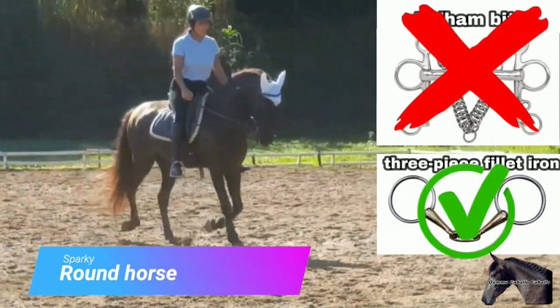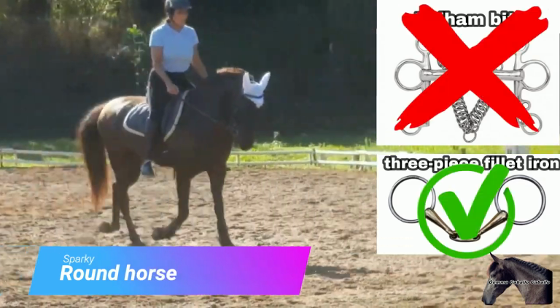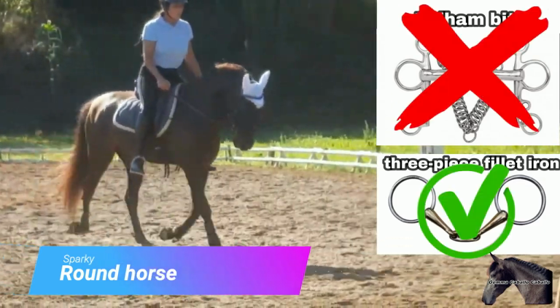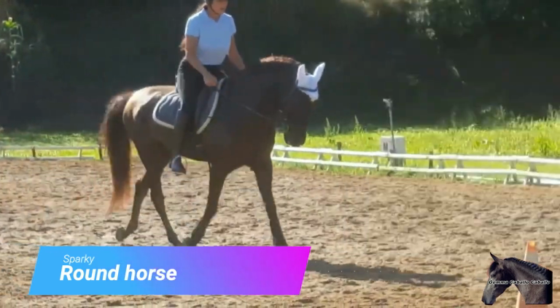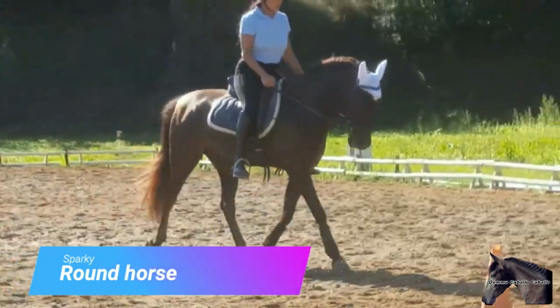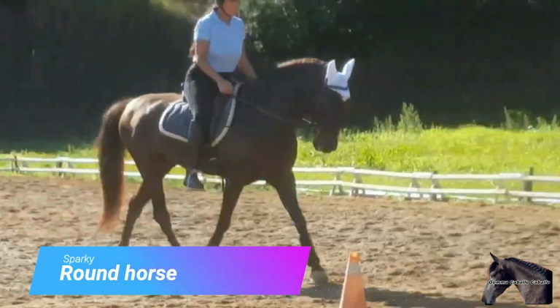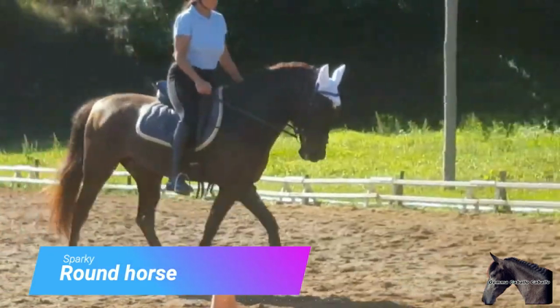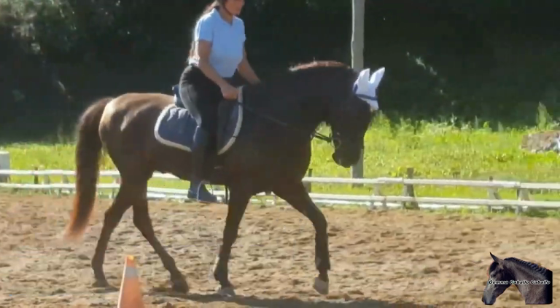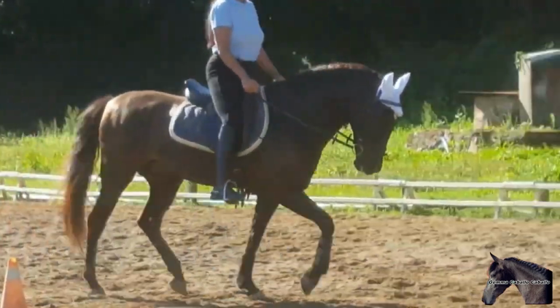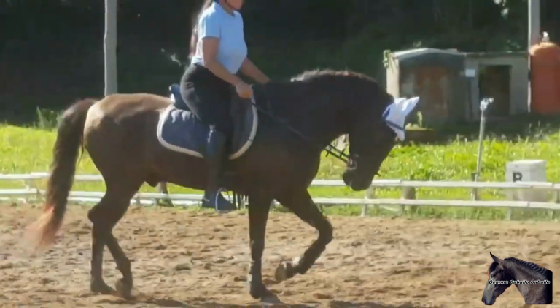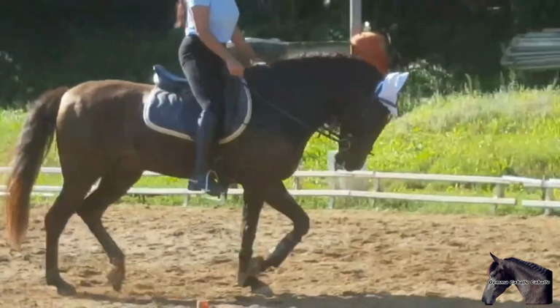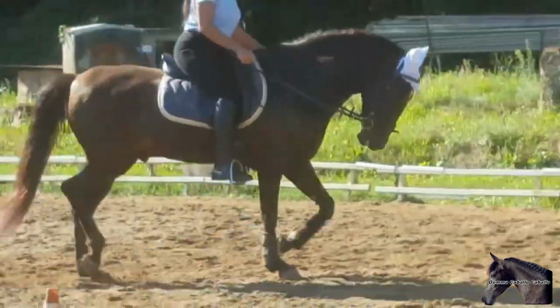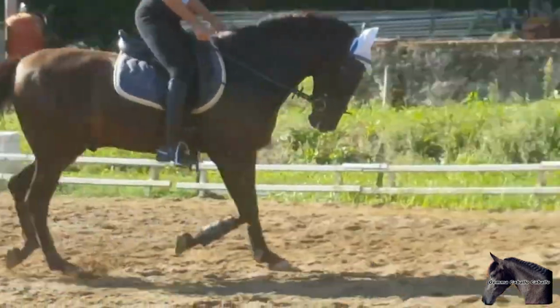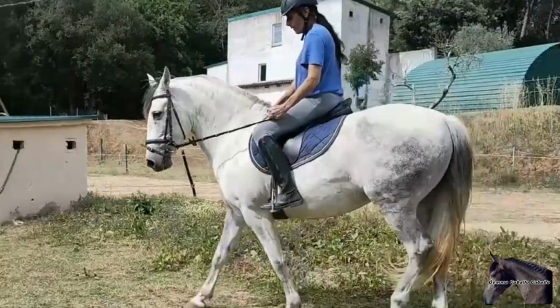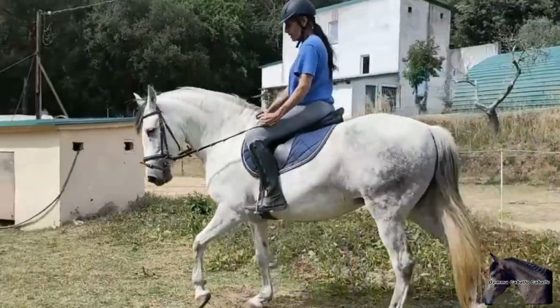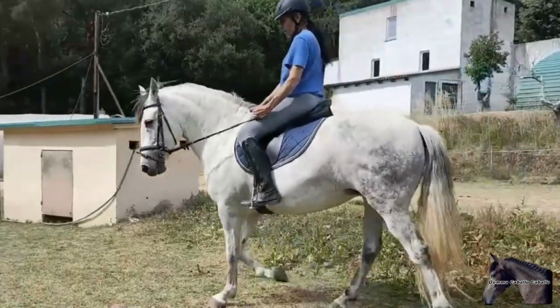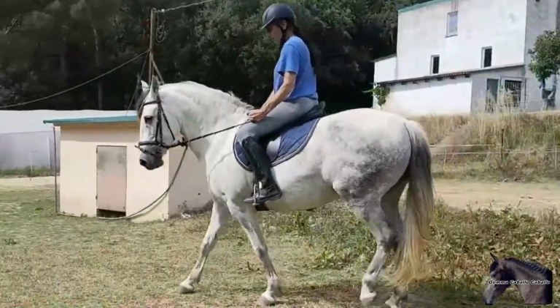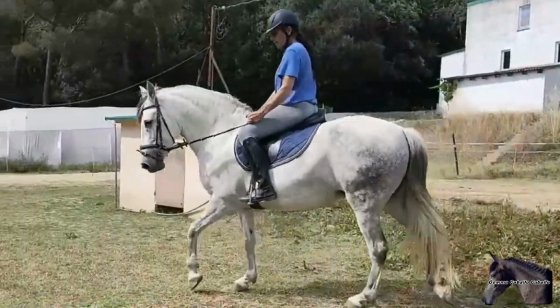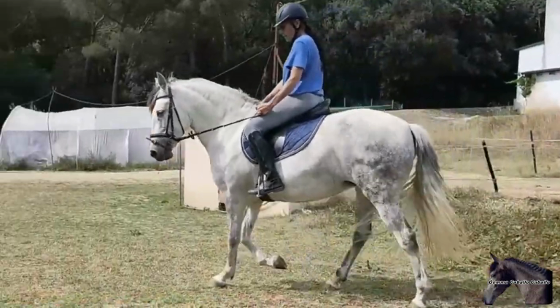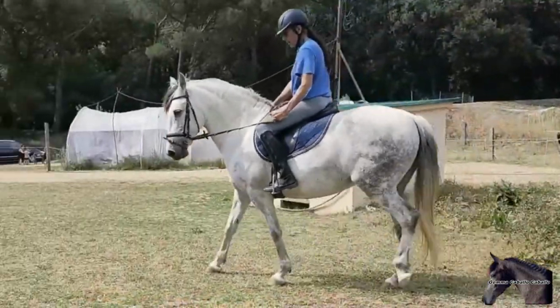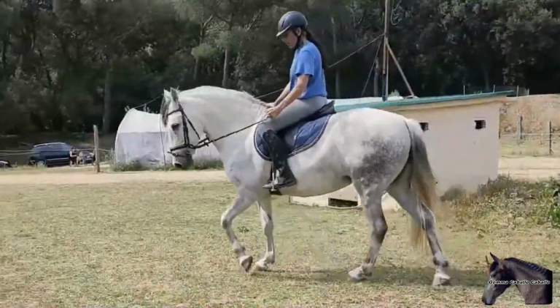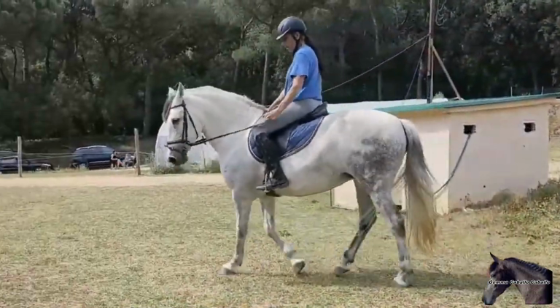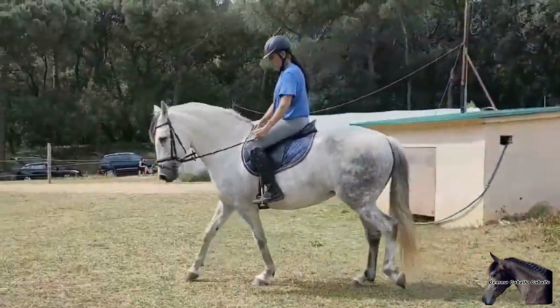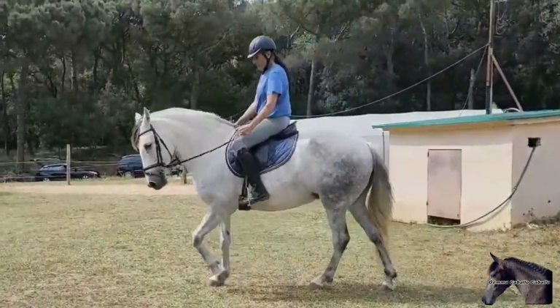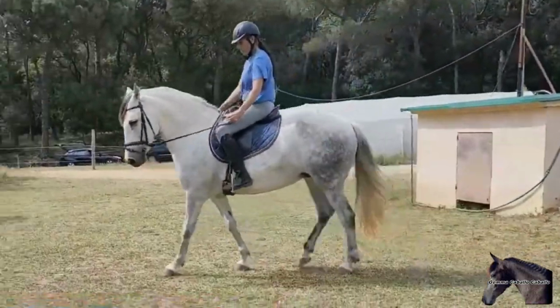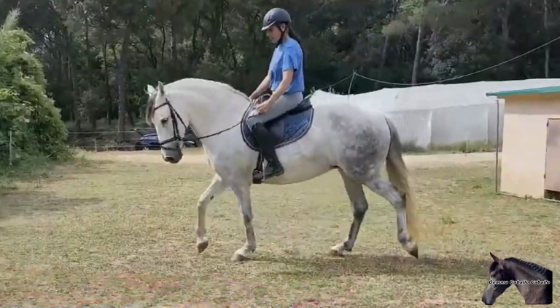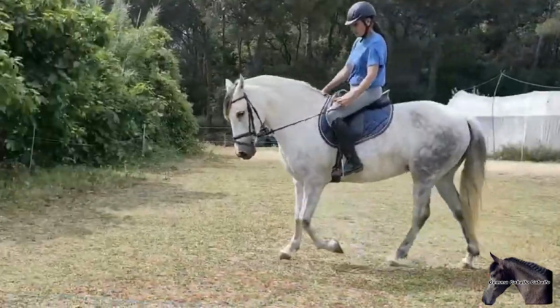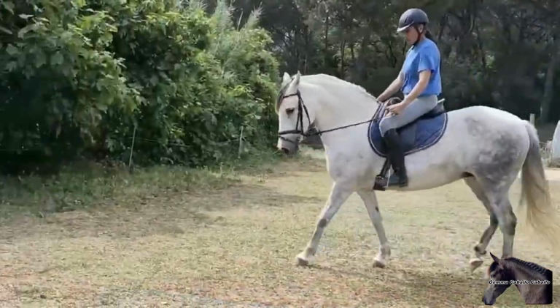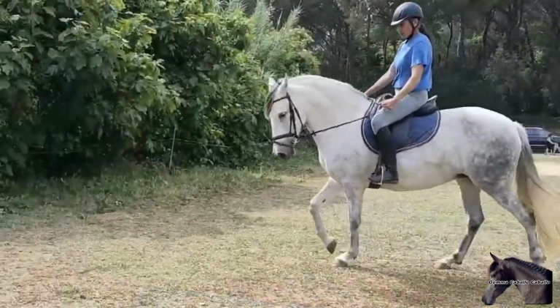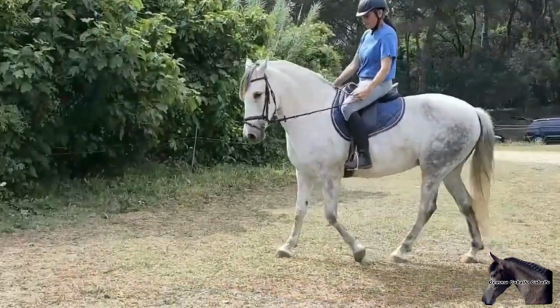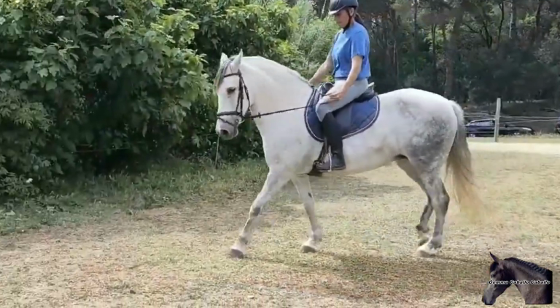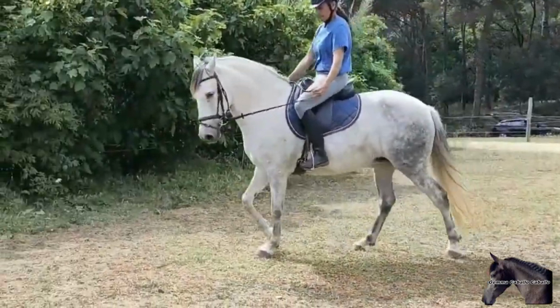If you don't have technique, changing the bit is useless. Here we have a horse that always goes with its head up, and in this way arches its spine, causing chronic back pain over time.